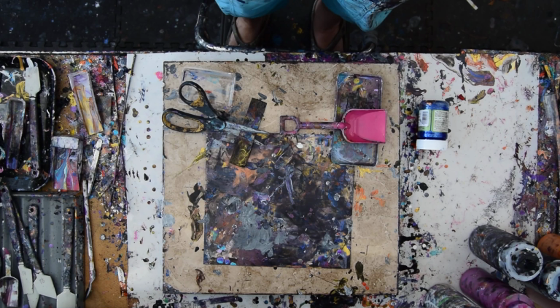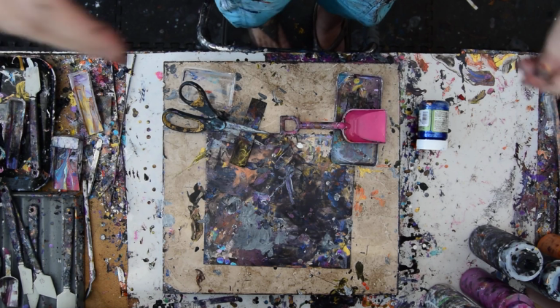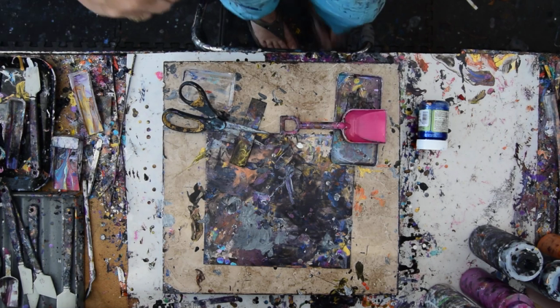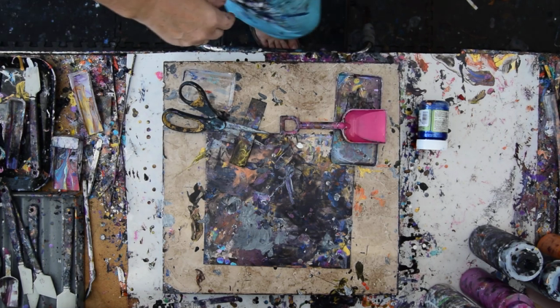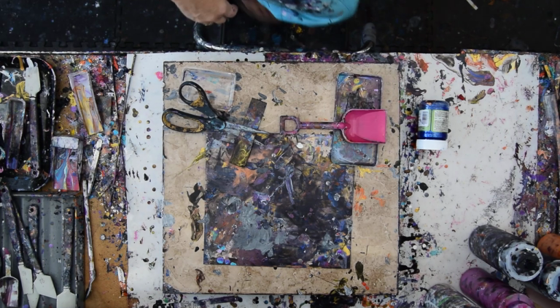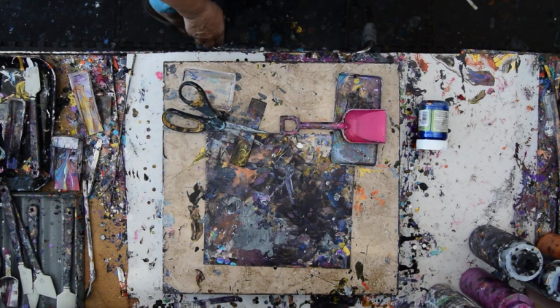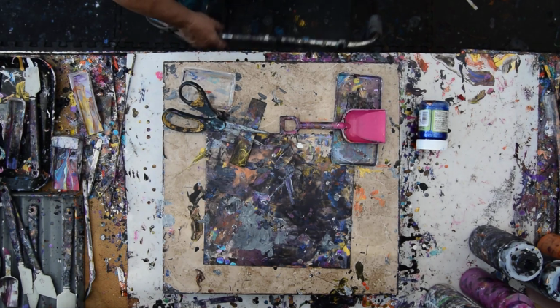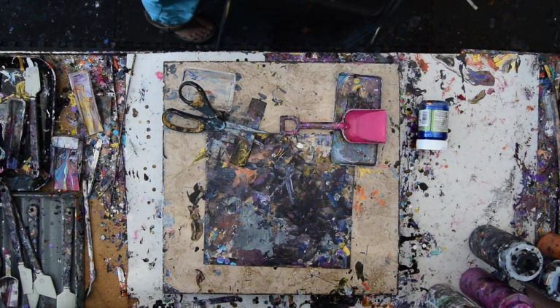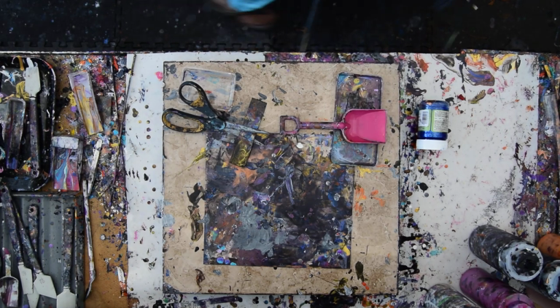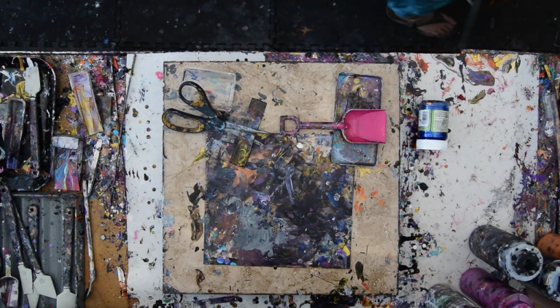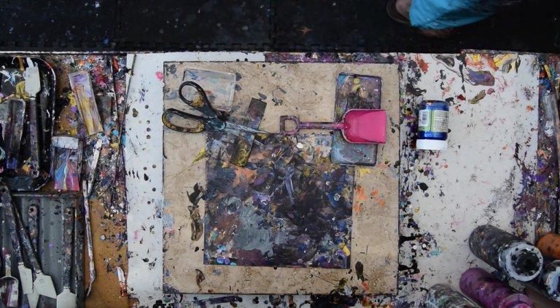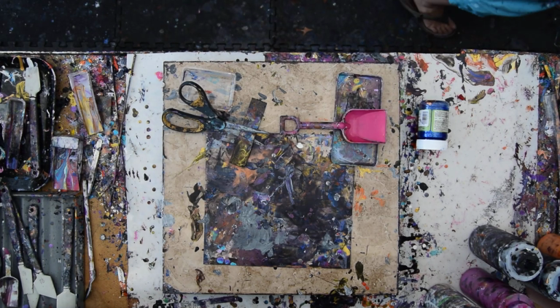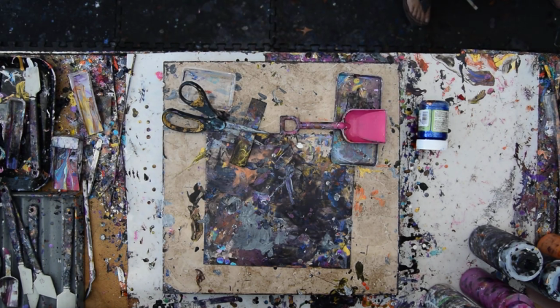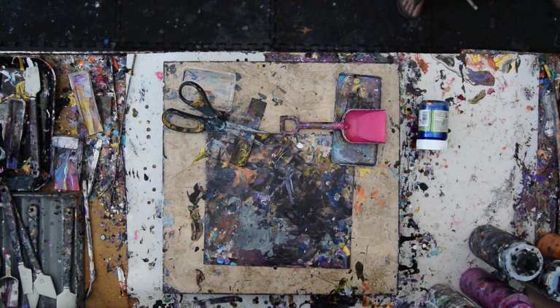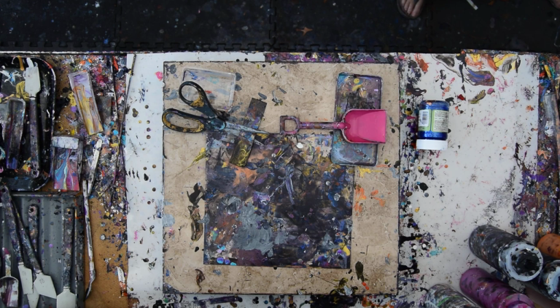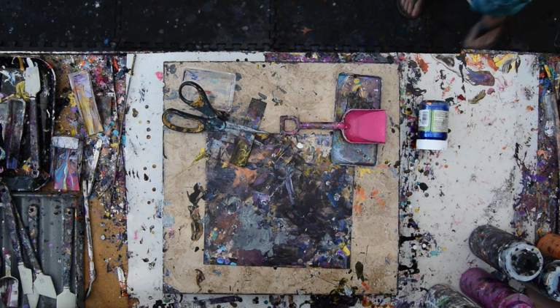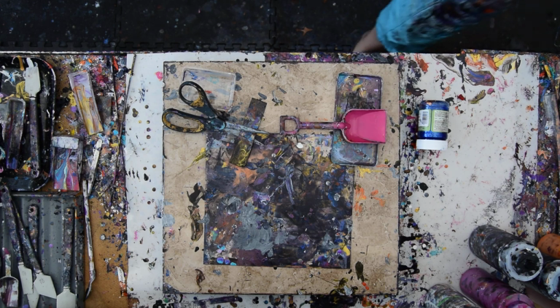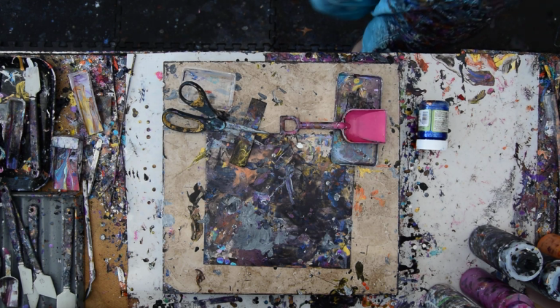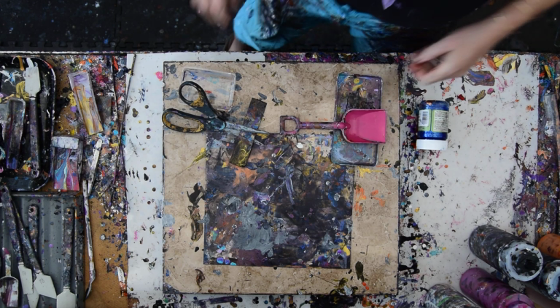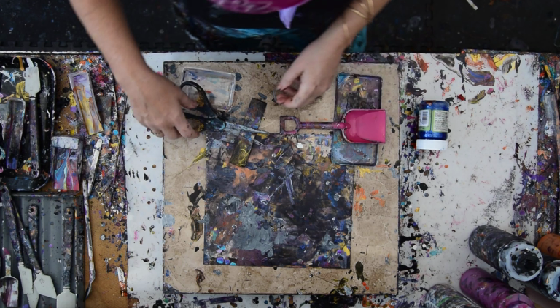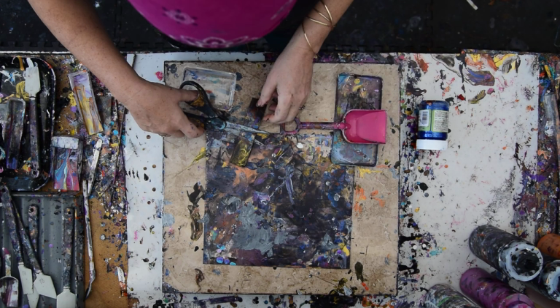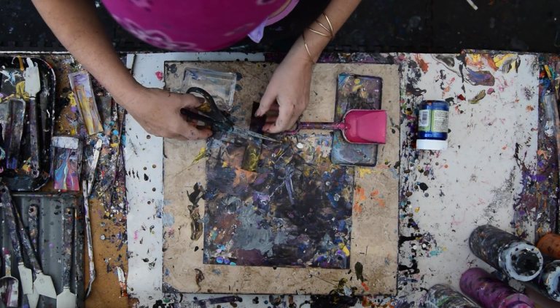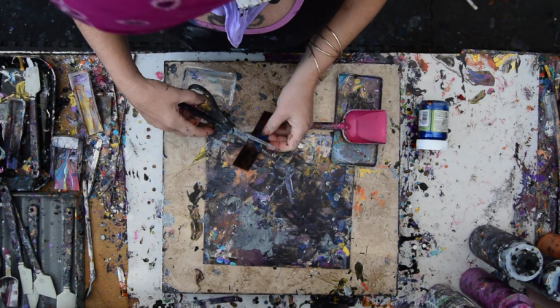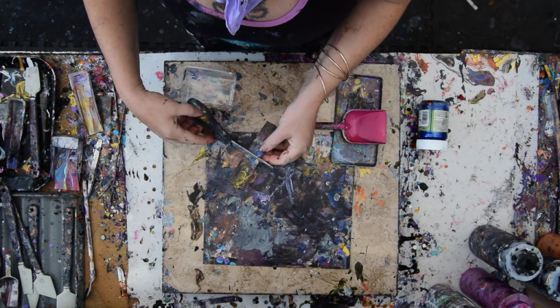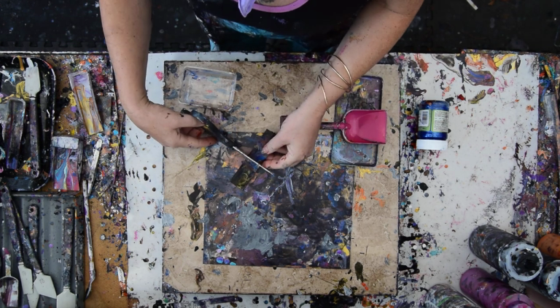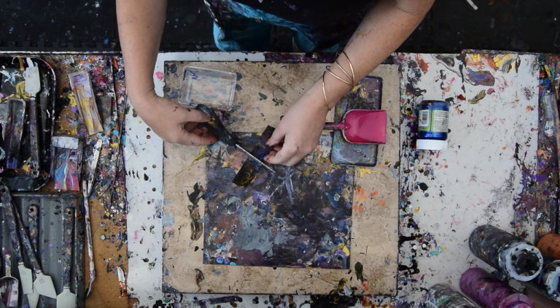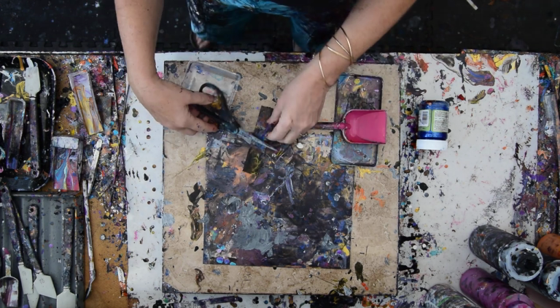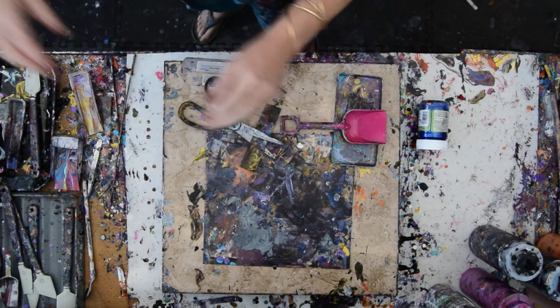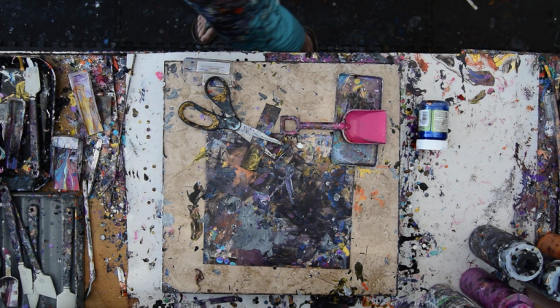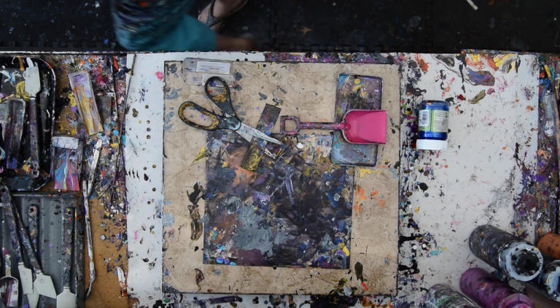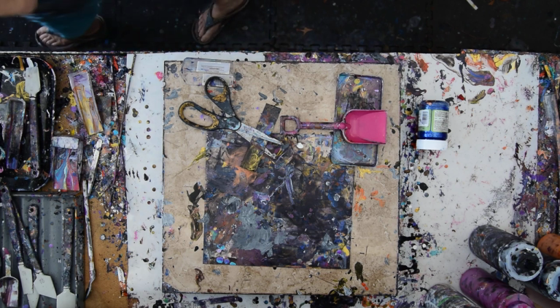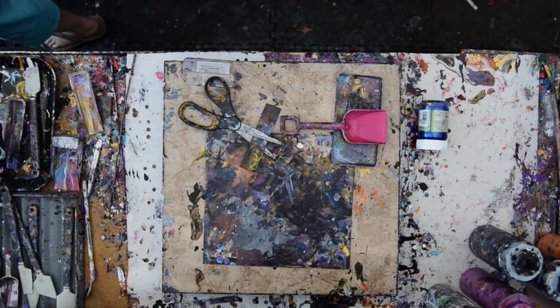Hello again. It's Priscilla Batzel in Spring Hill, Florida at Expressionist Art Studio Gallery in the backyard. It's the end of my day and I think I have some glasses around here somewhere. There they are, I got them.